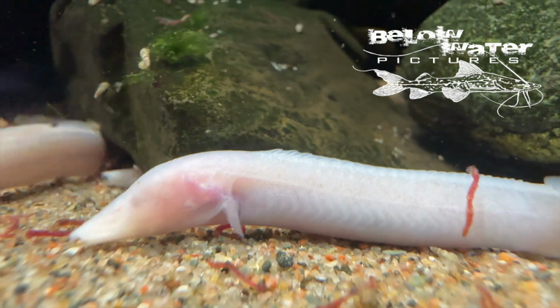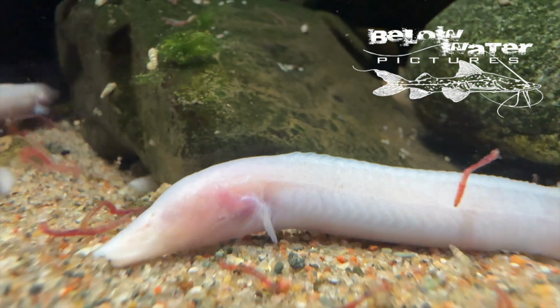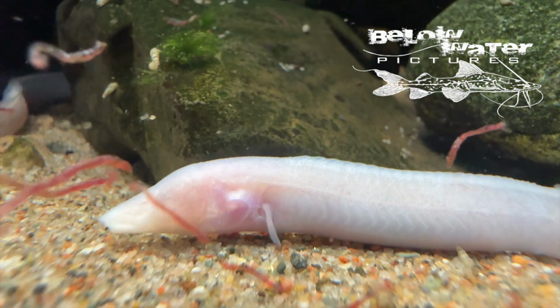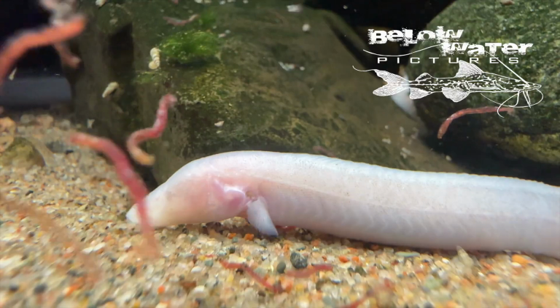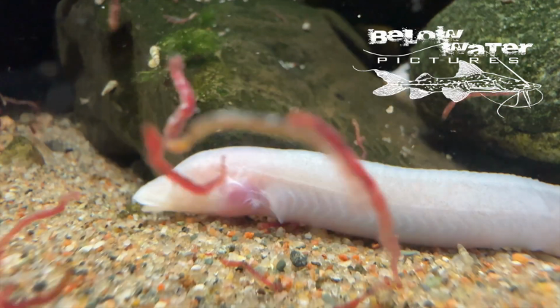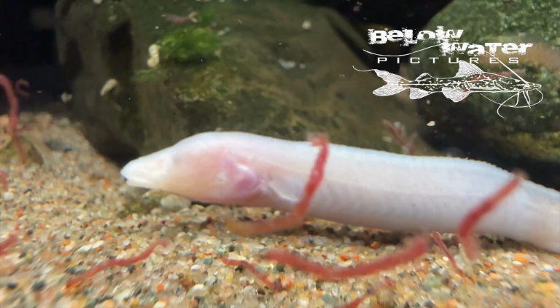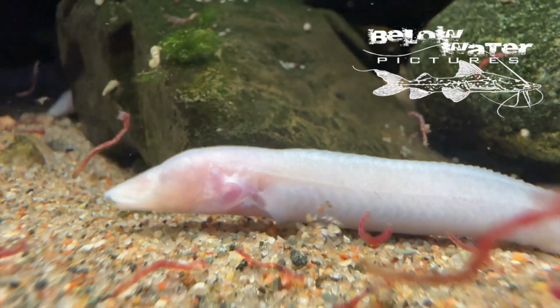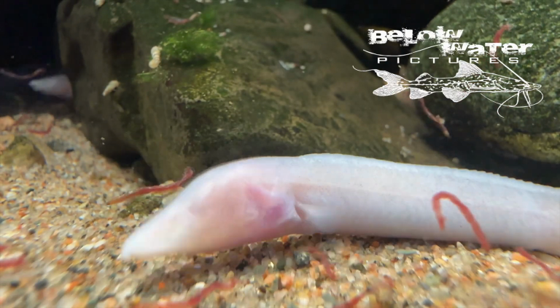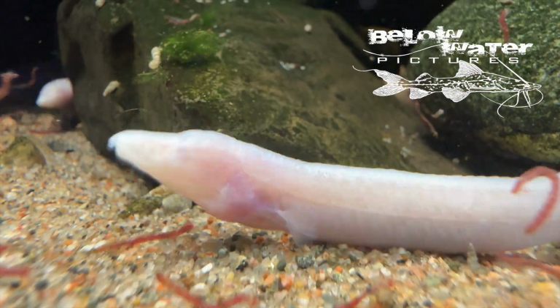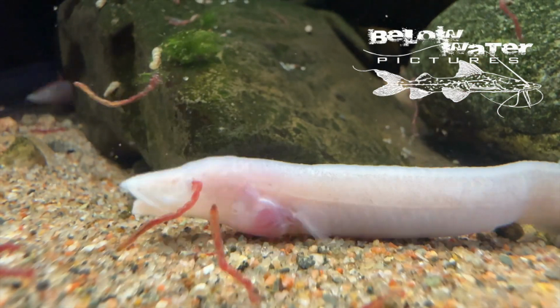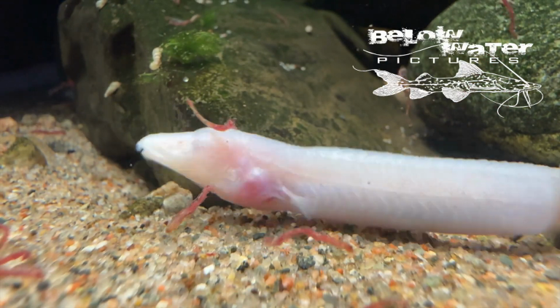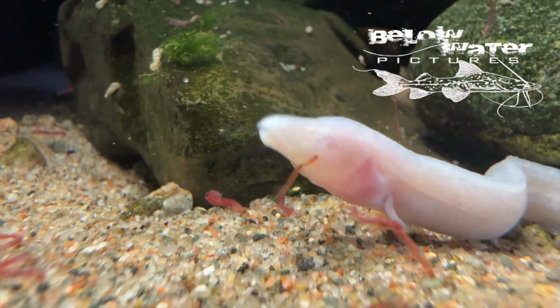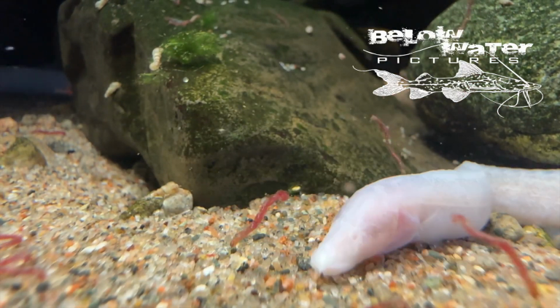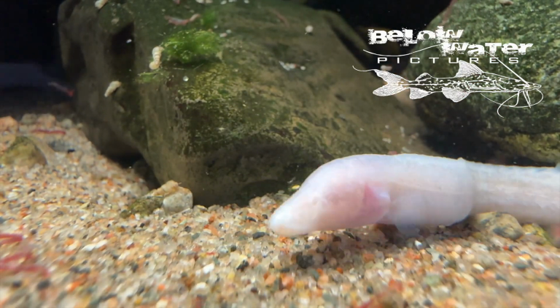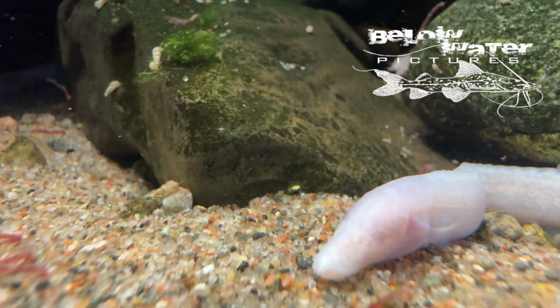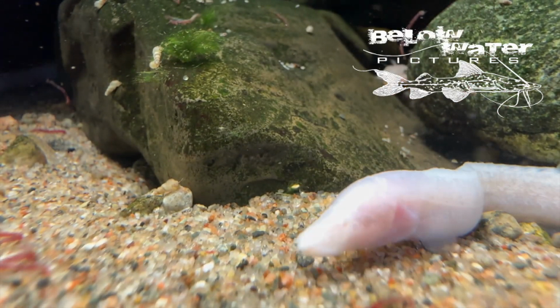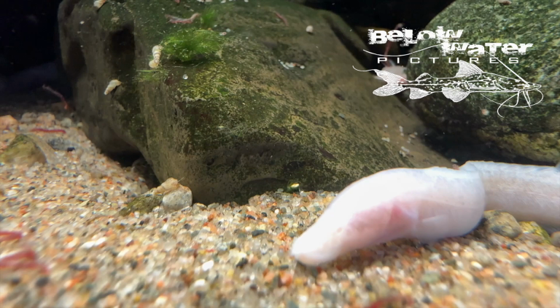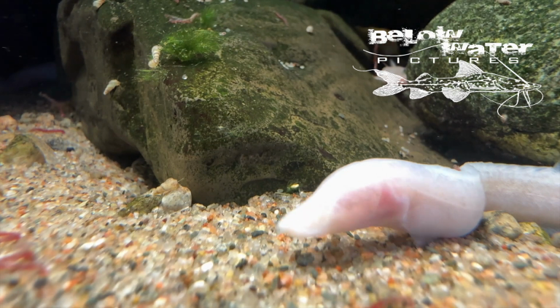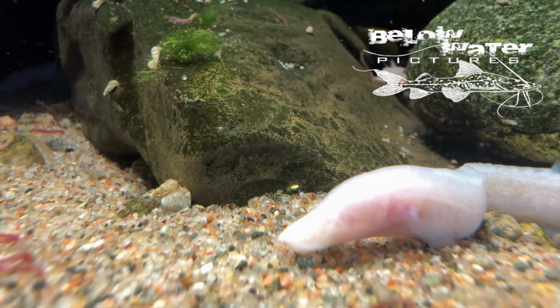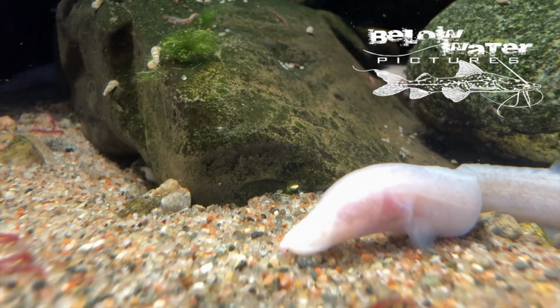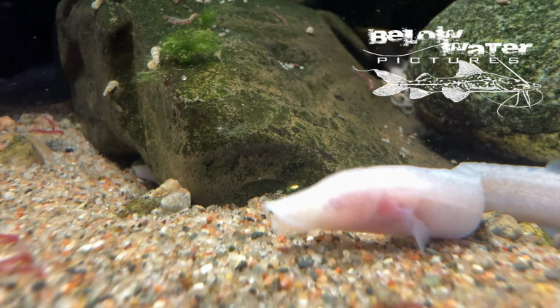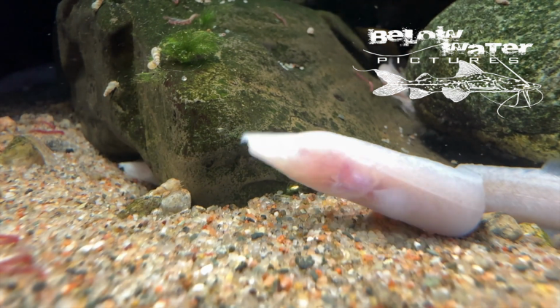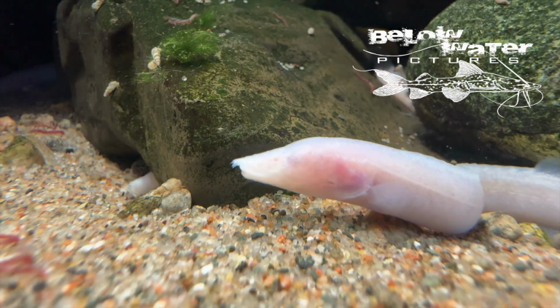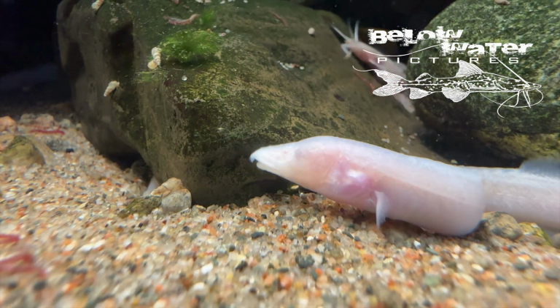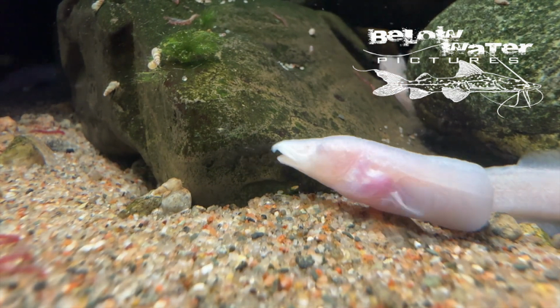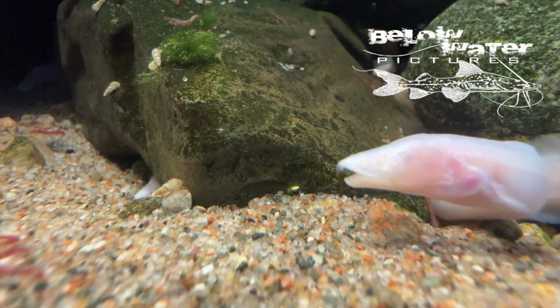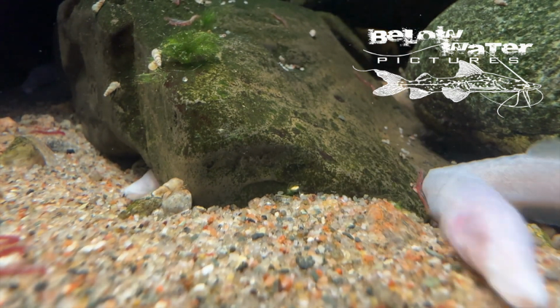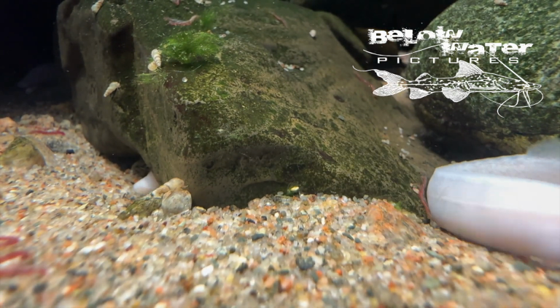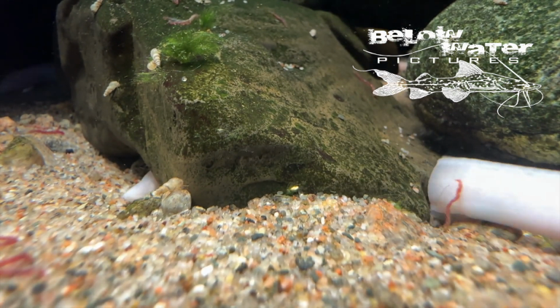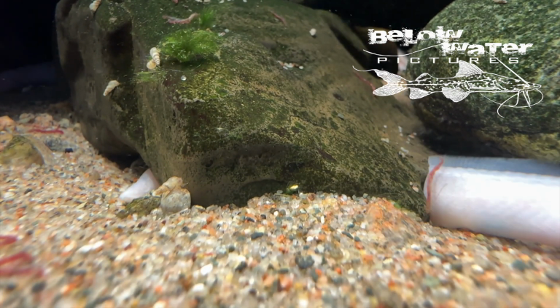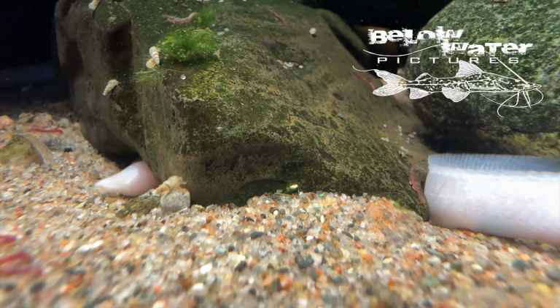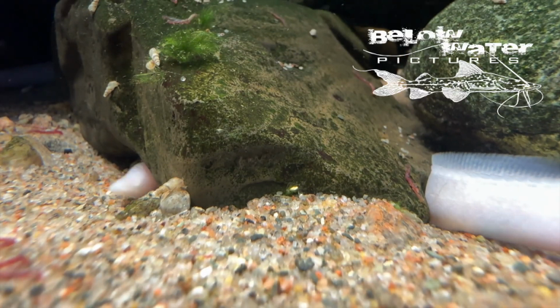I found that spiny eels may take time to eat dry food, but eventually take Bug Bites or similar pellets. Until then, they prefer frozen bloodworm, mysis, brine shrimp, or live foods such as Daphnia.